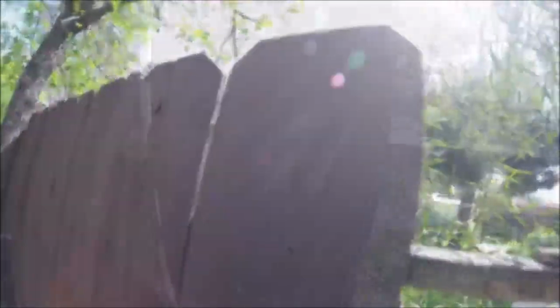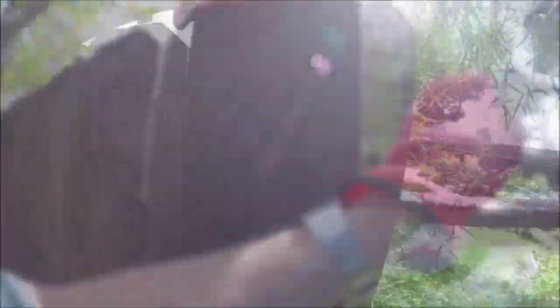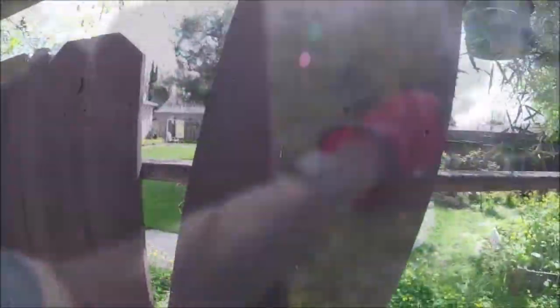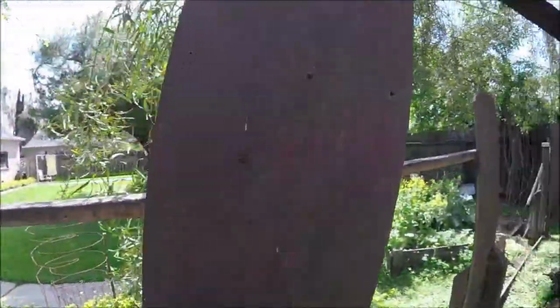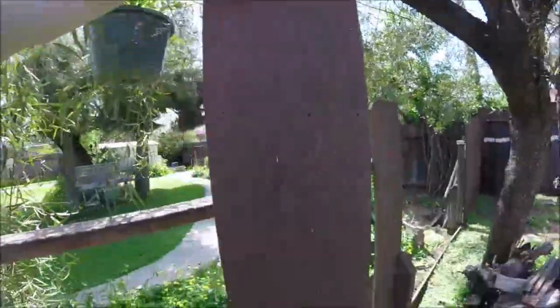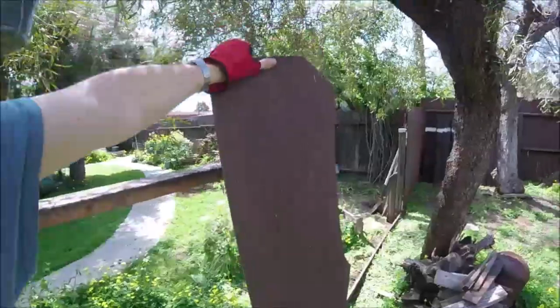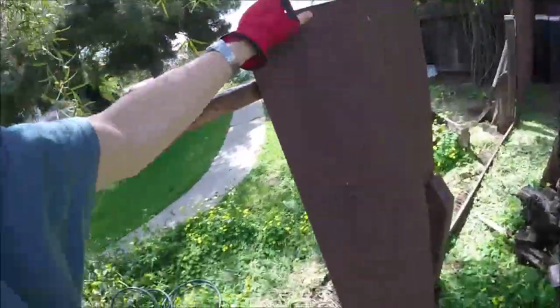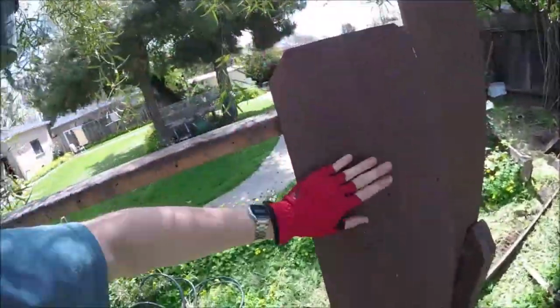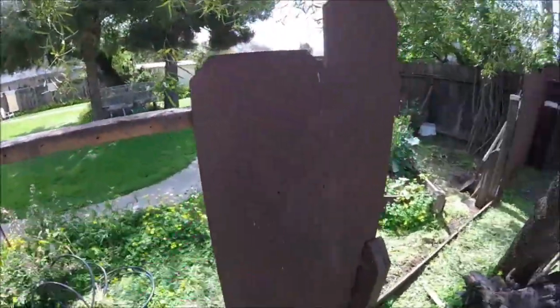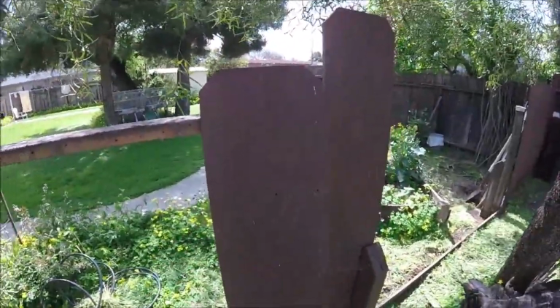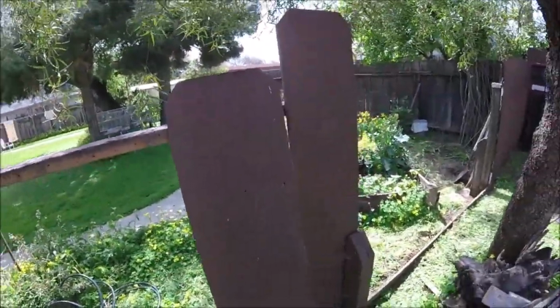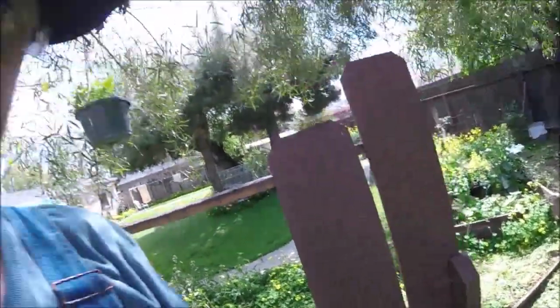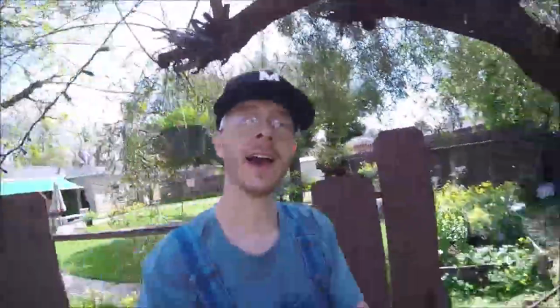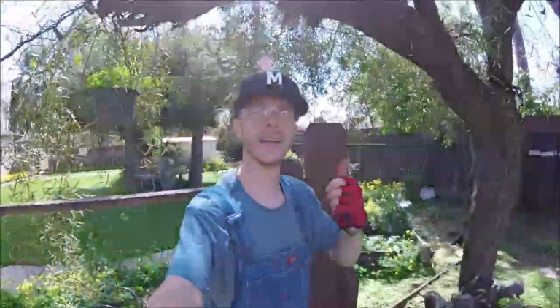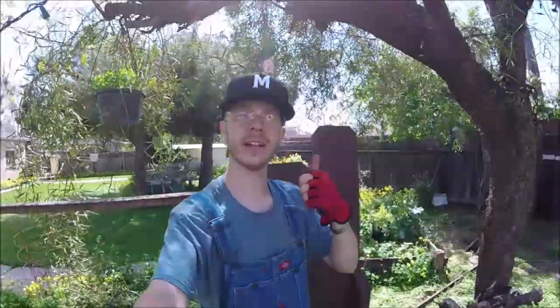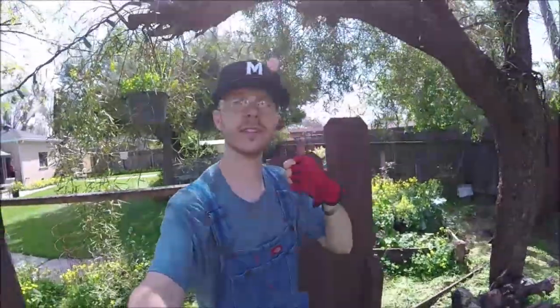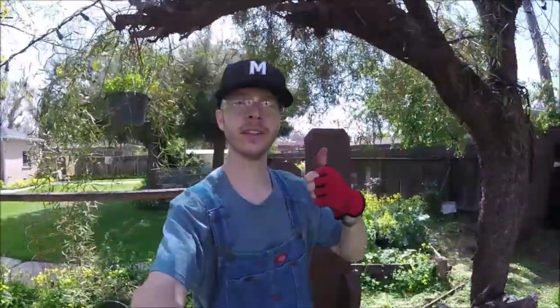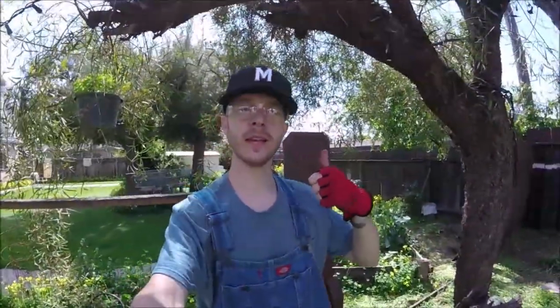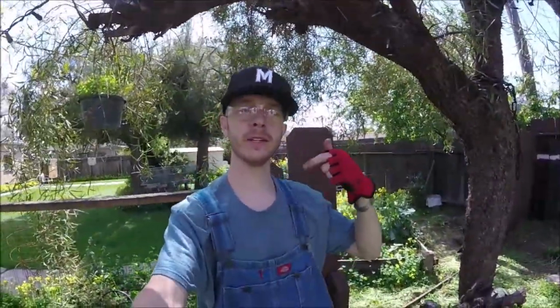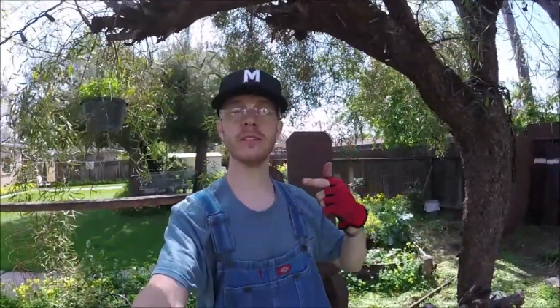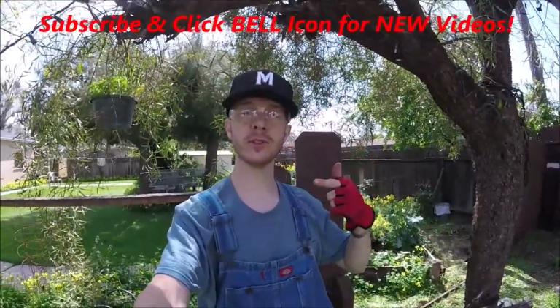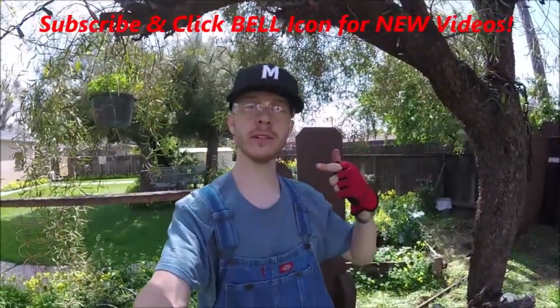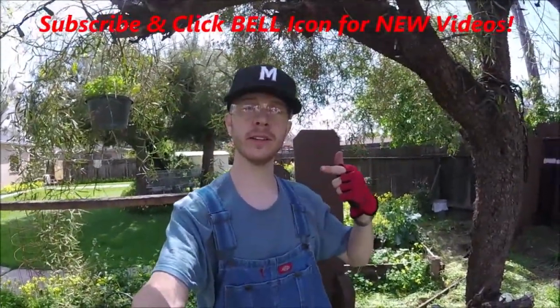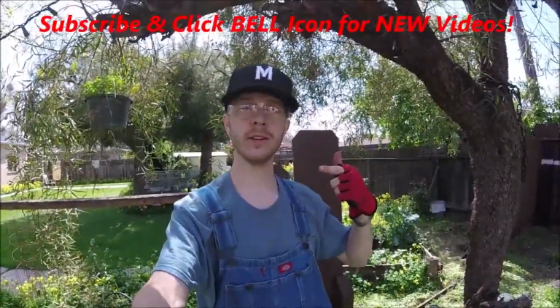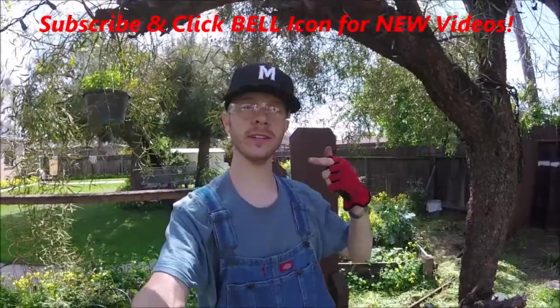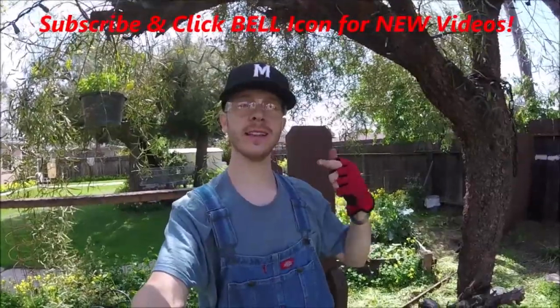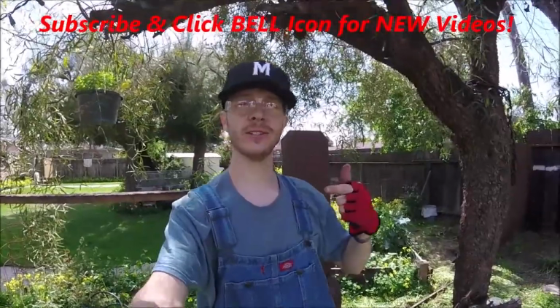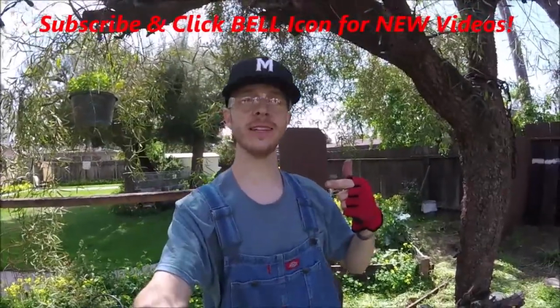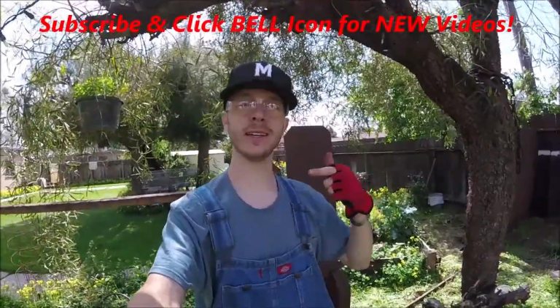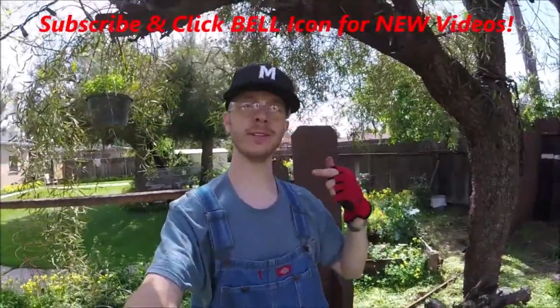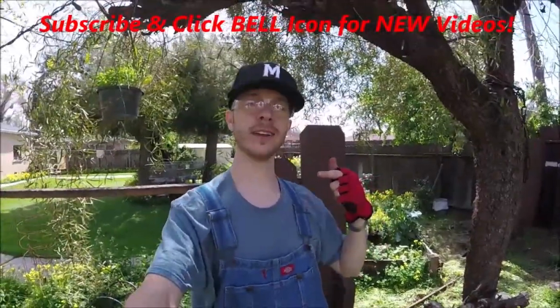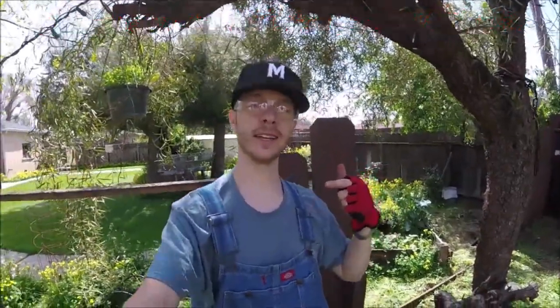There we go! Now we should be able to remove that picket without mucking it up and damaging it. If you liked this video give it a thumbs up, and do me a favor — subscribe and click the bell to get all my new videos. Thanks for watching, Johnny DIY. Keep on doing it yourself, guys. Take care.